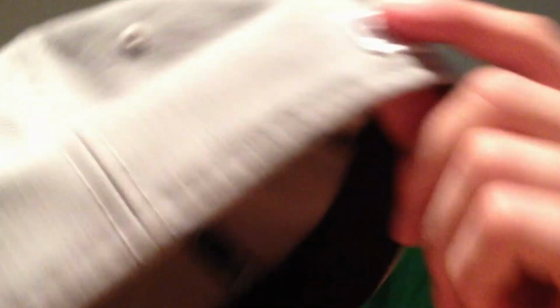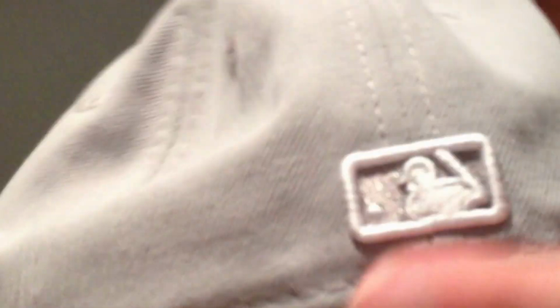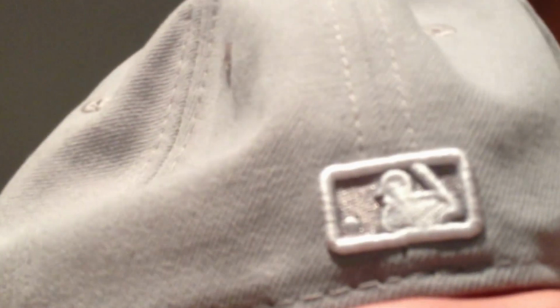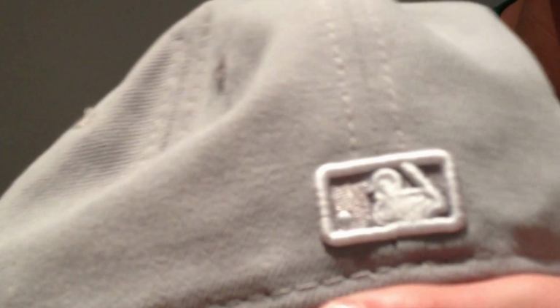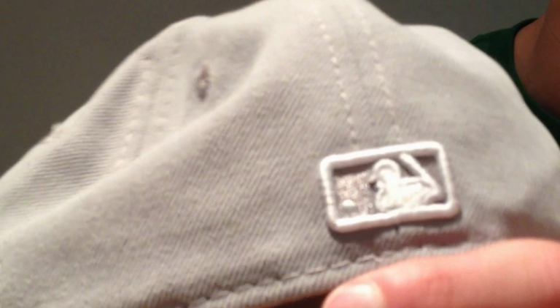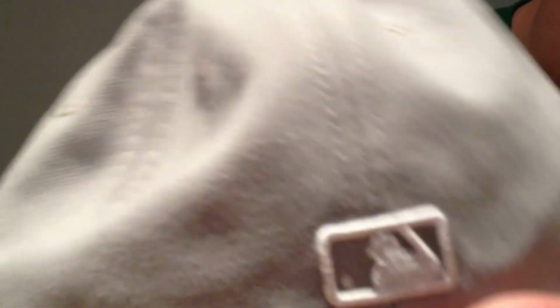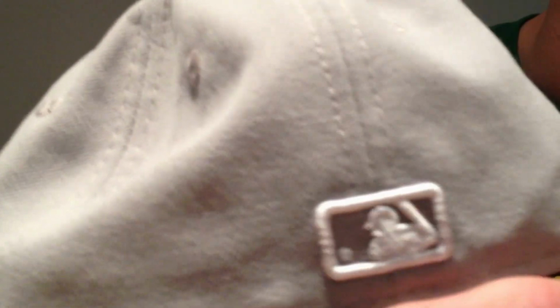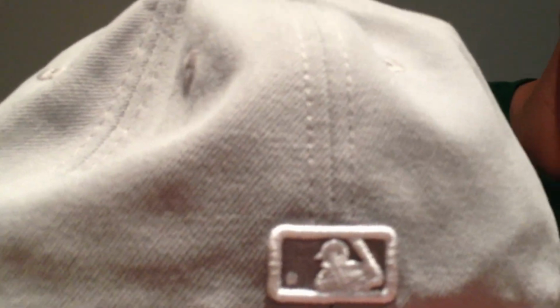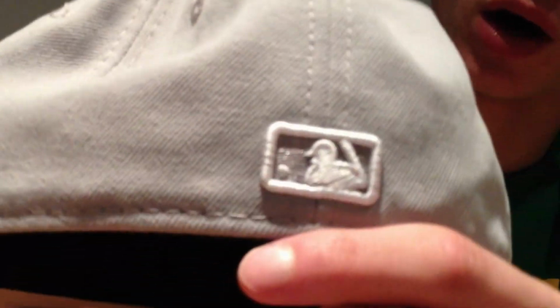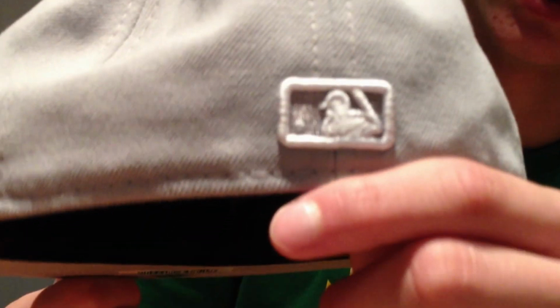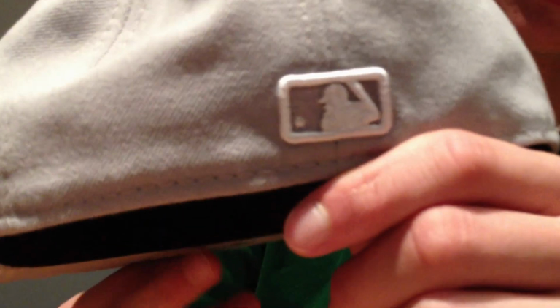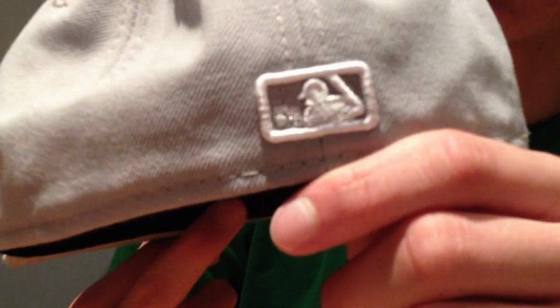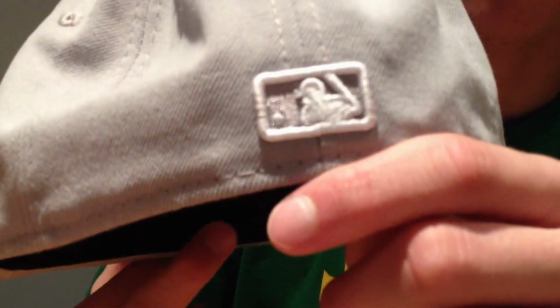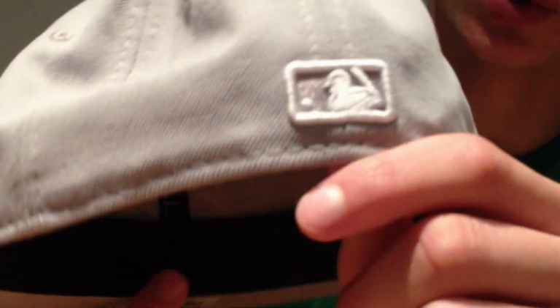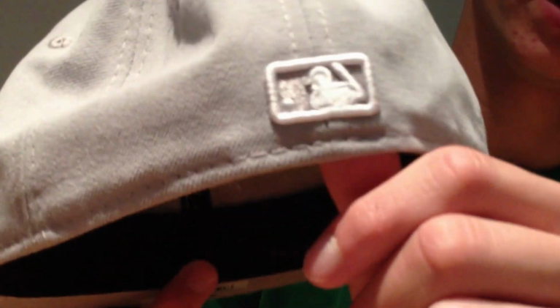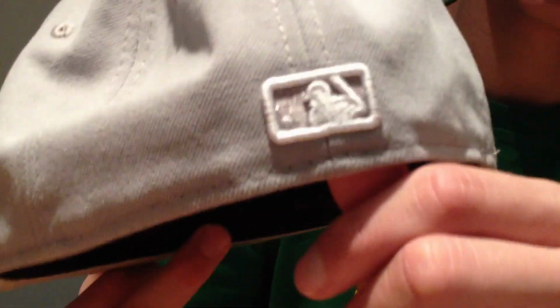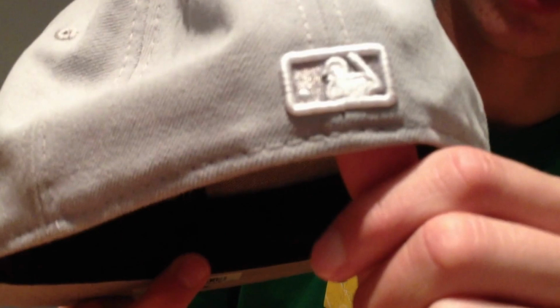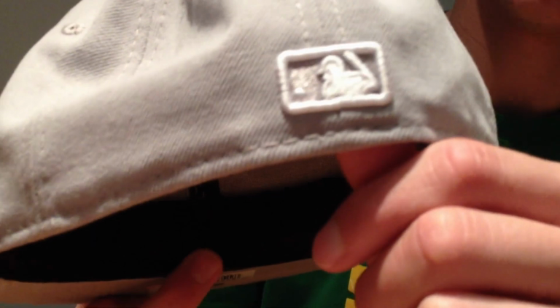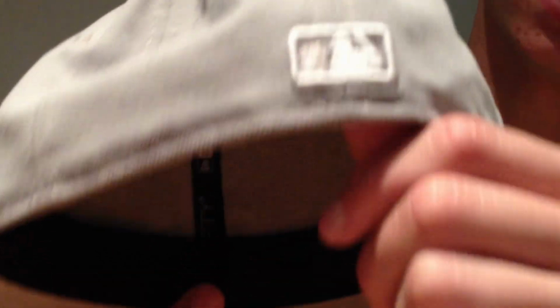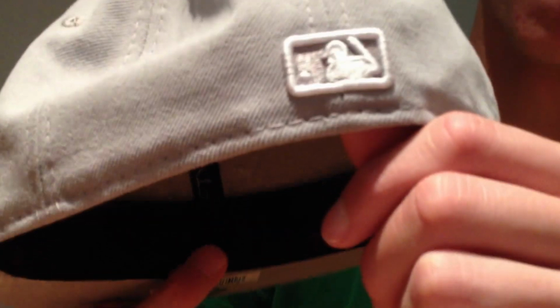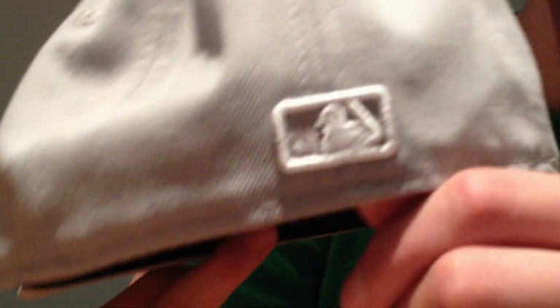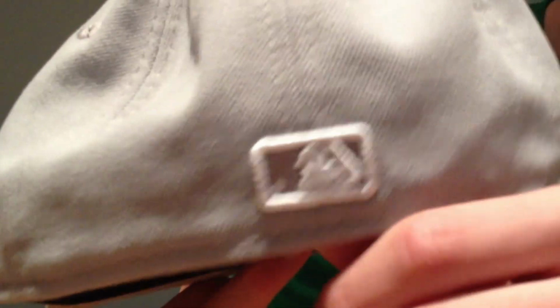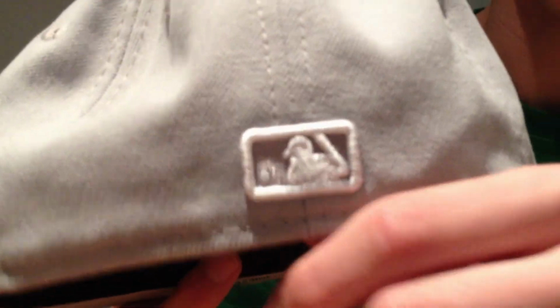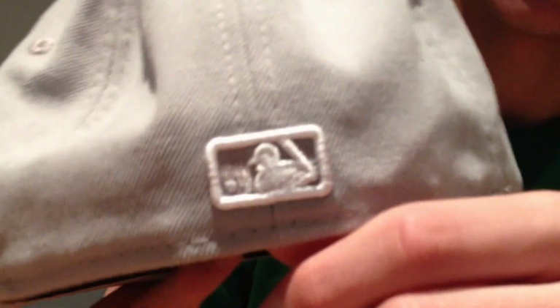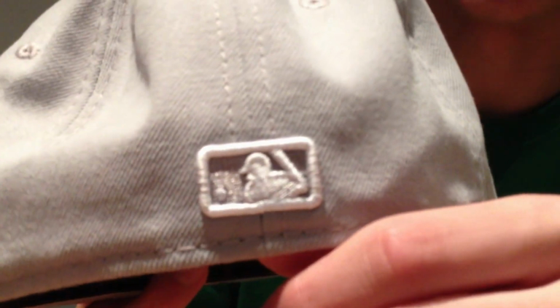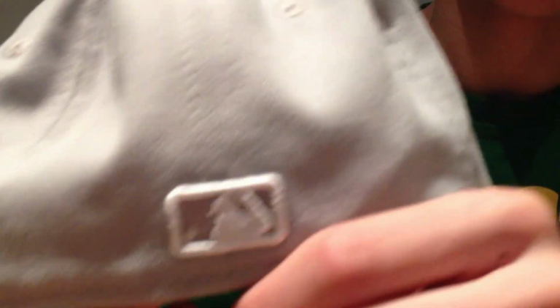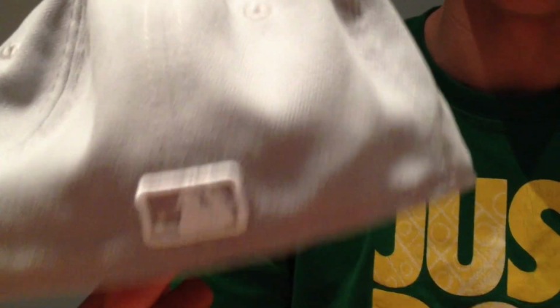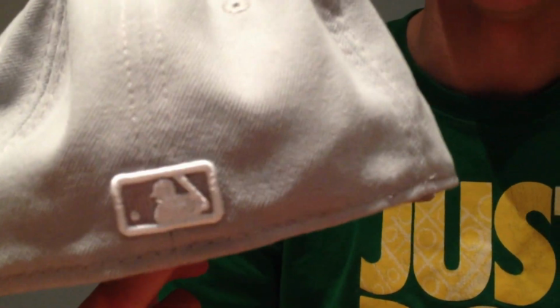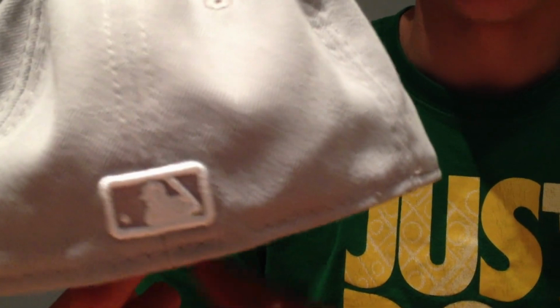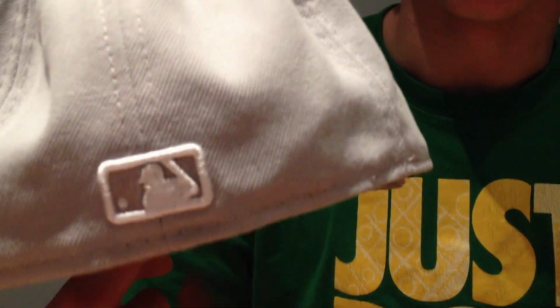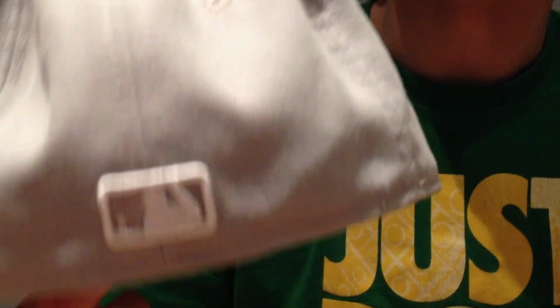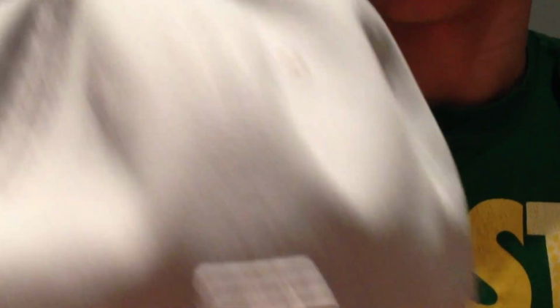We've got rounded-off edges instead of squared-off edges. I will do a comparison between squared and rounded edges. Believe it or not, it does make a big difference depending on what way you choose to wear the hat.